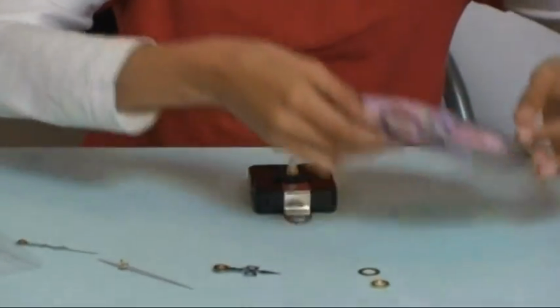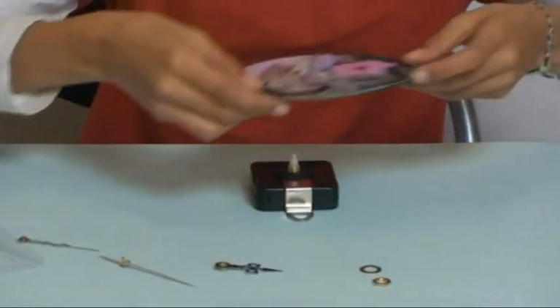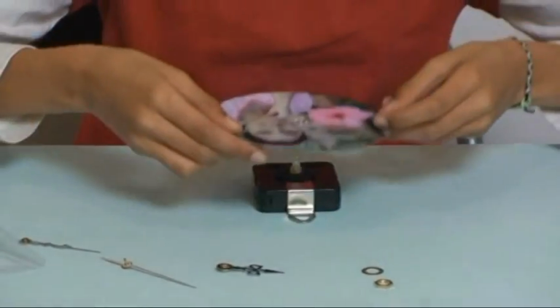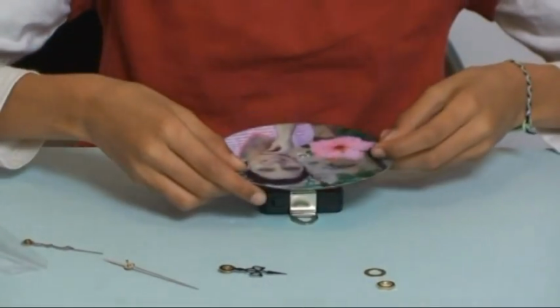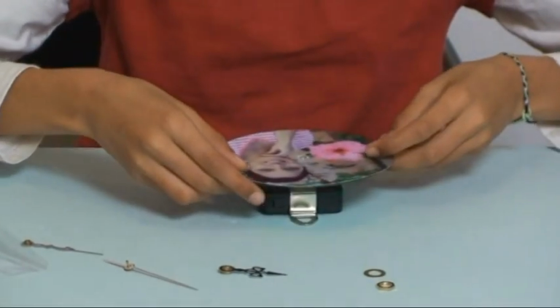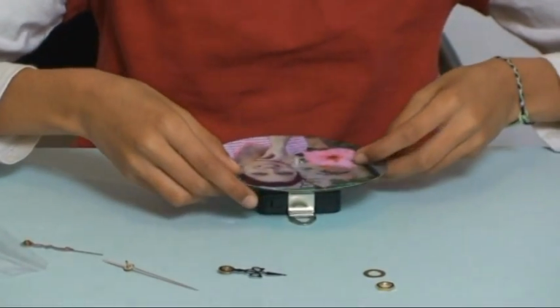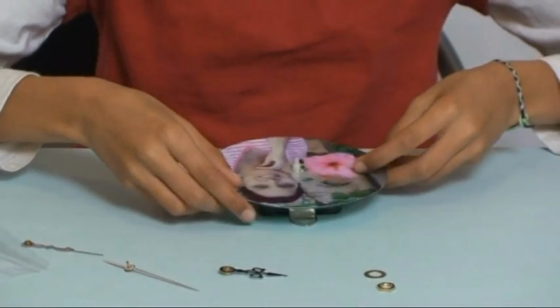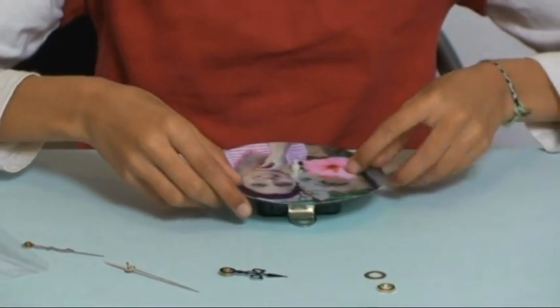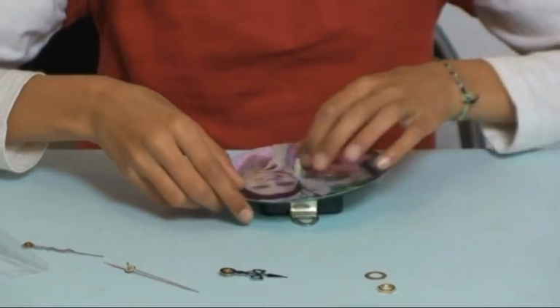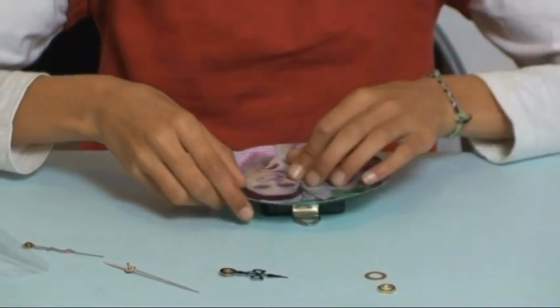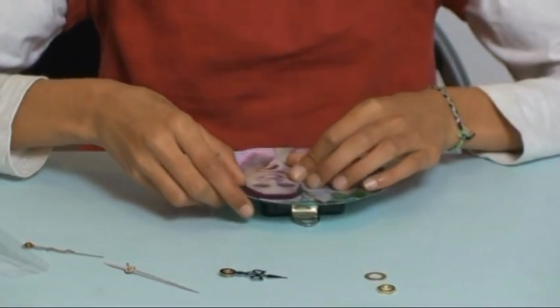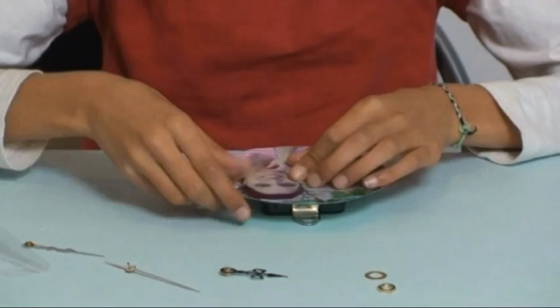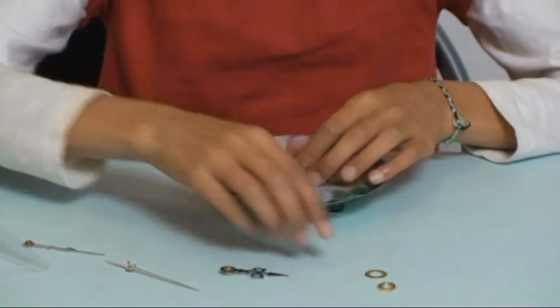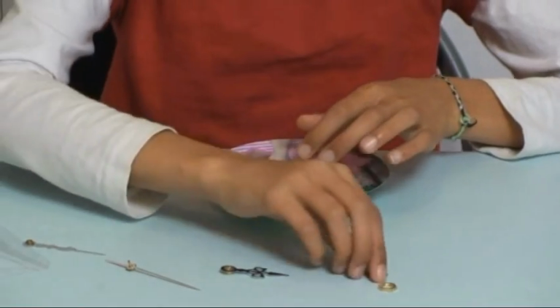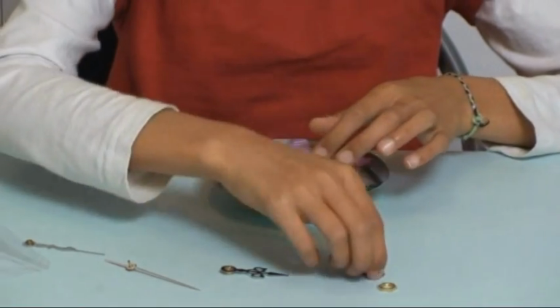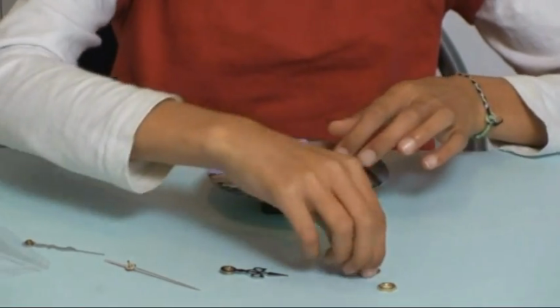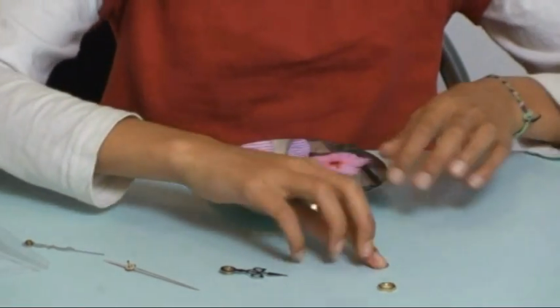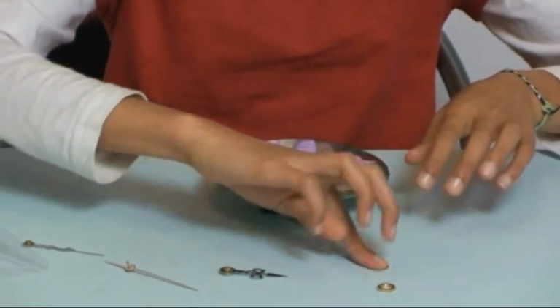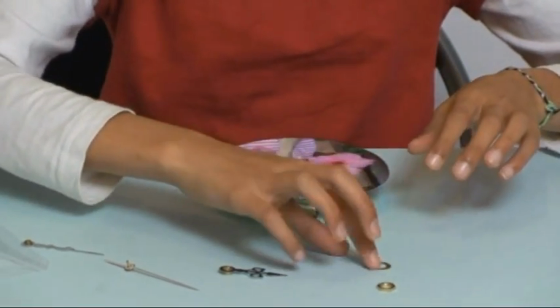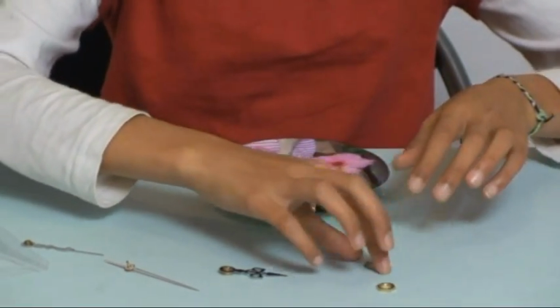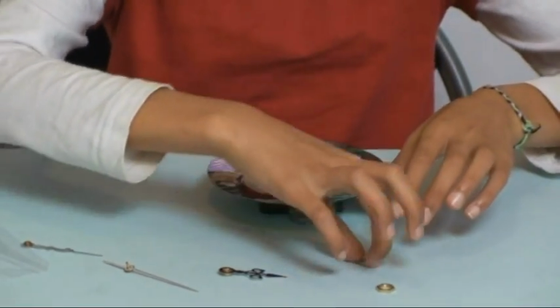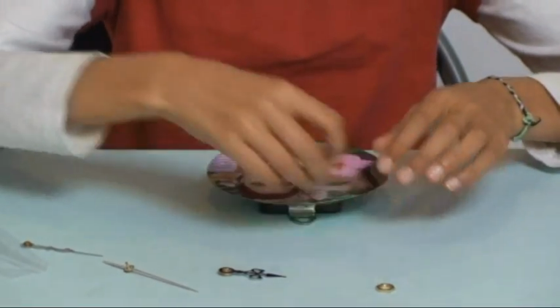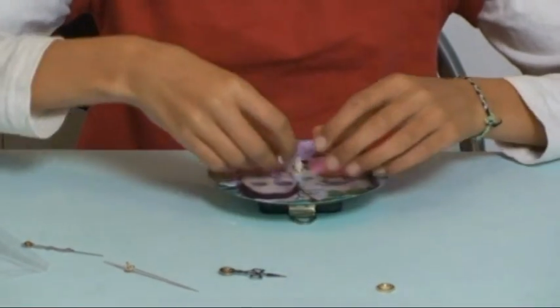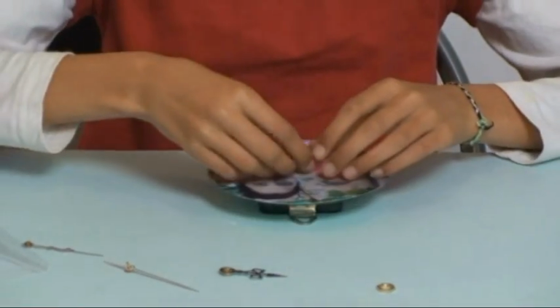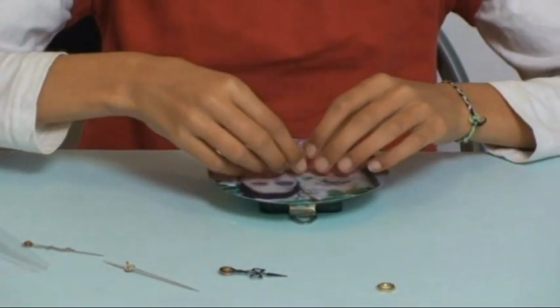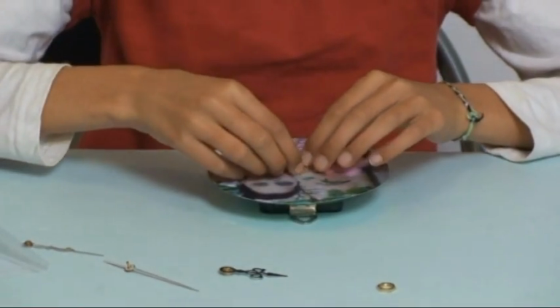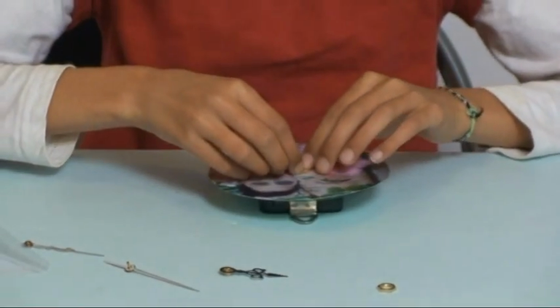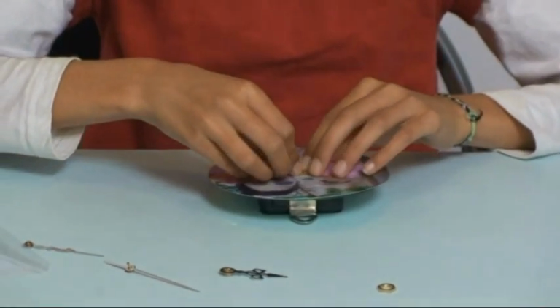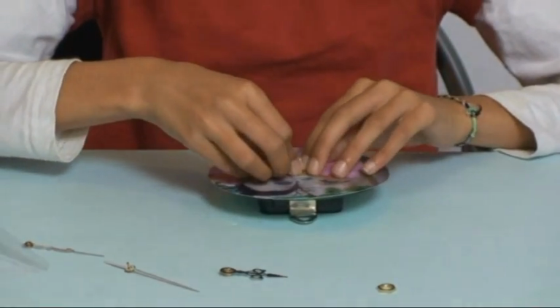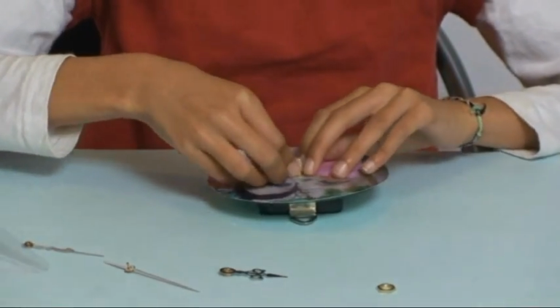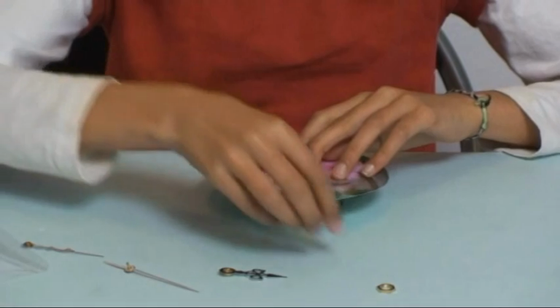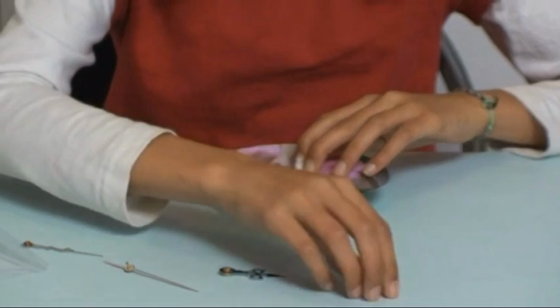Now I am going to take a look at the back of the machine. I am going to use the machine.